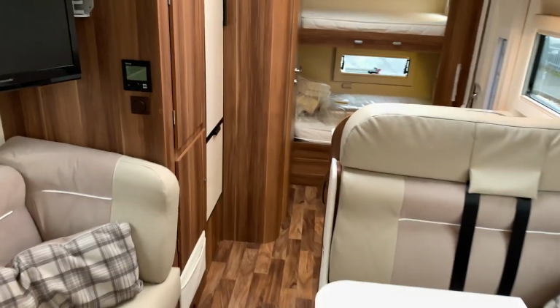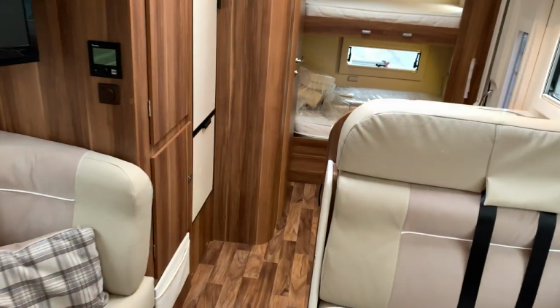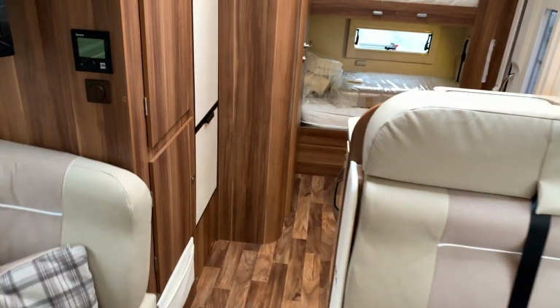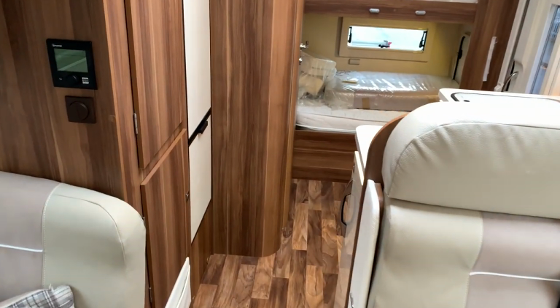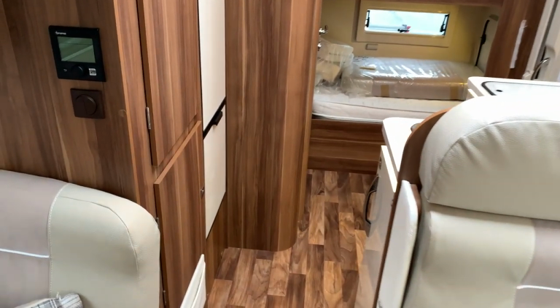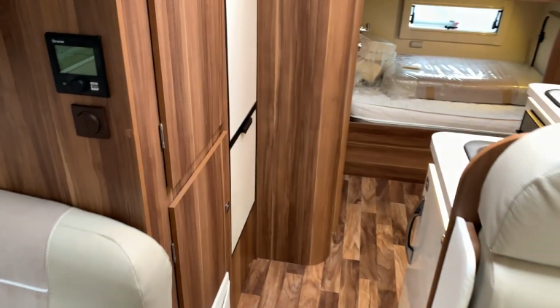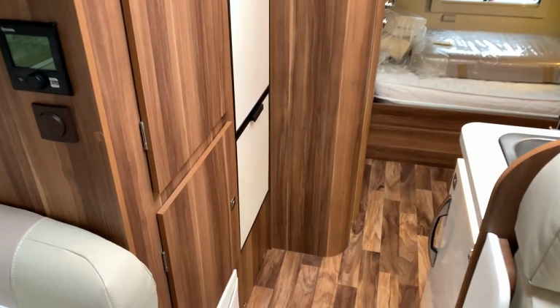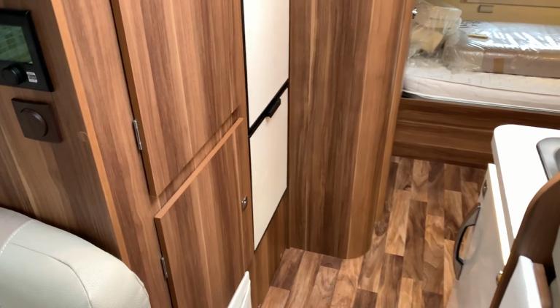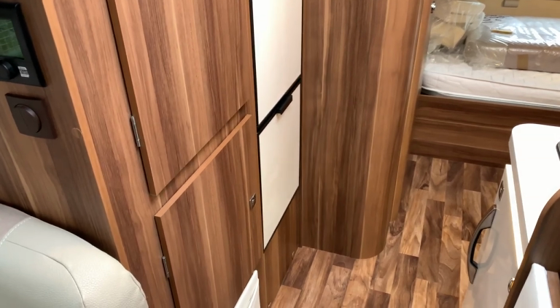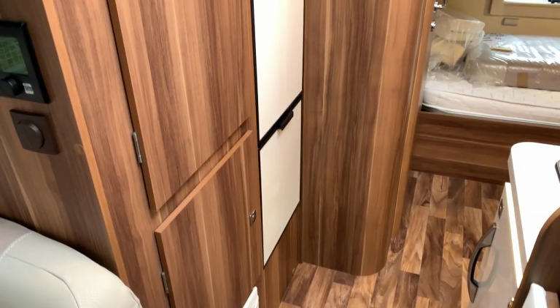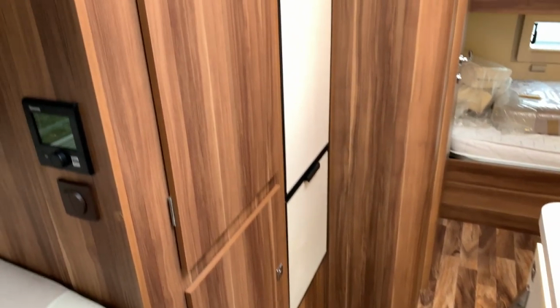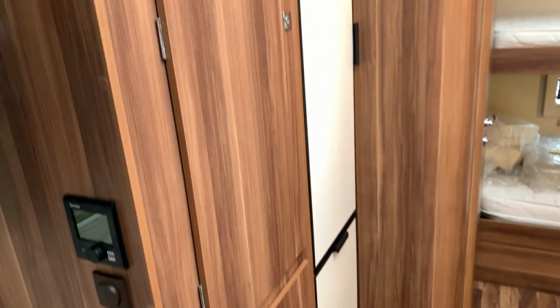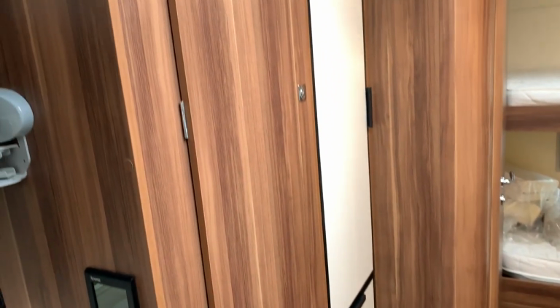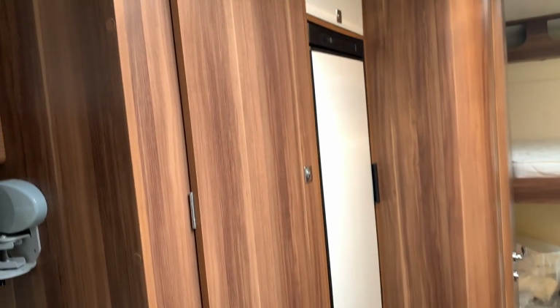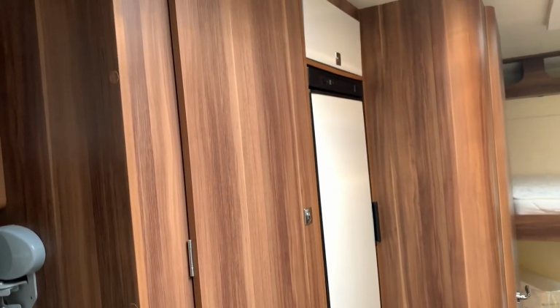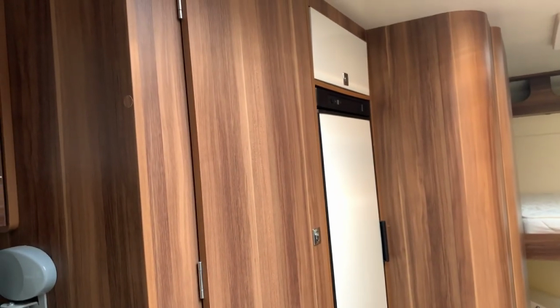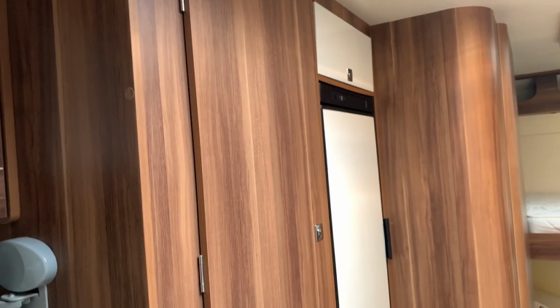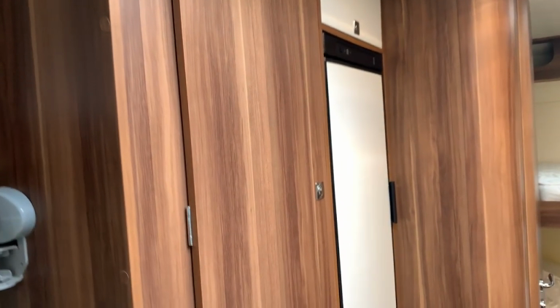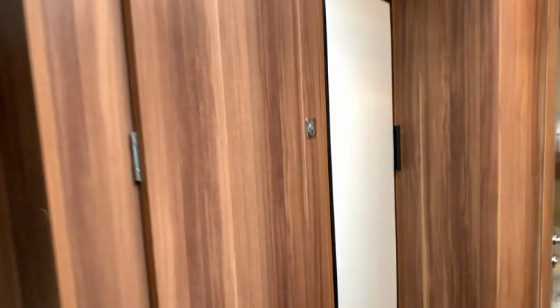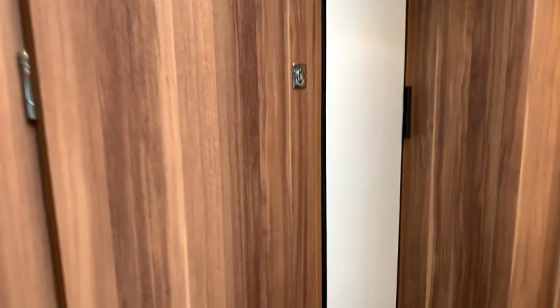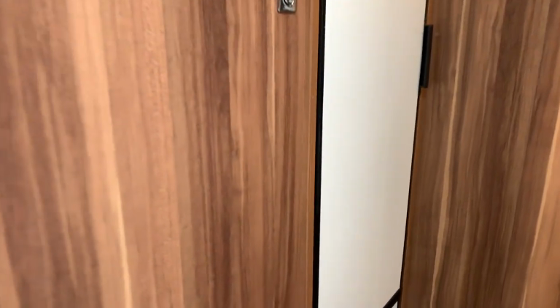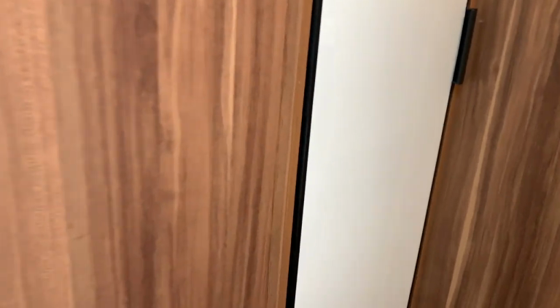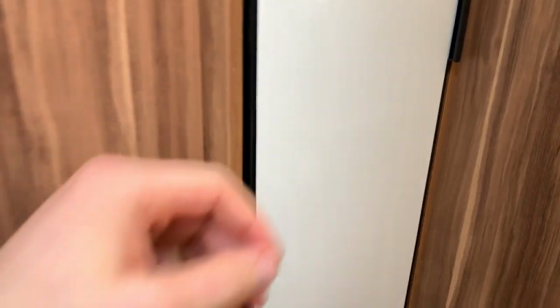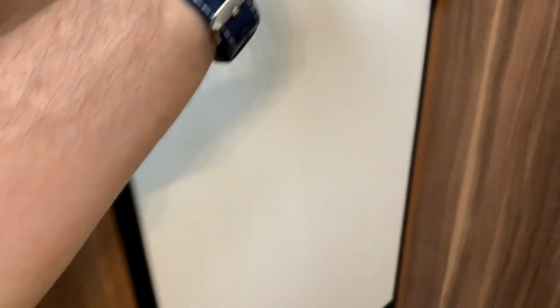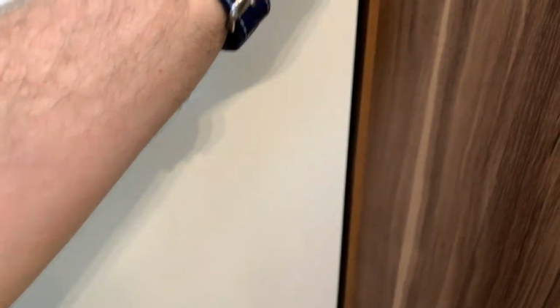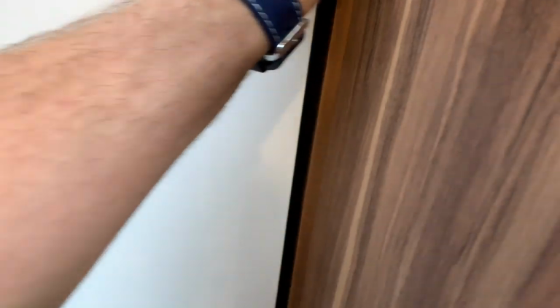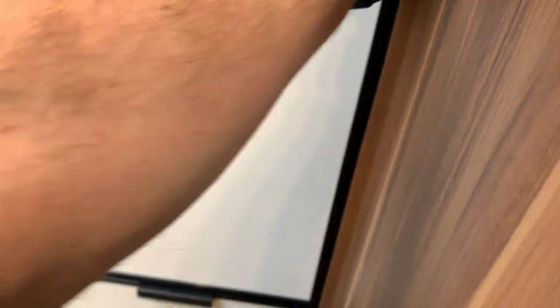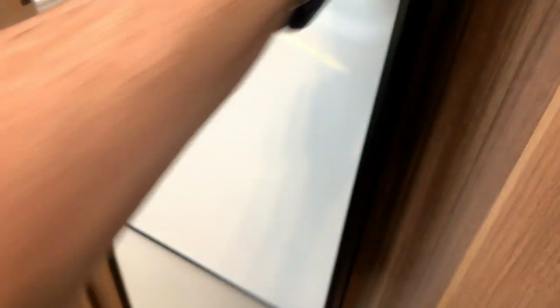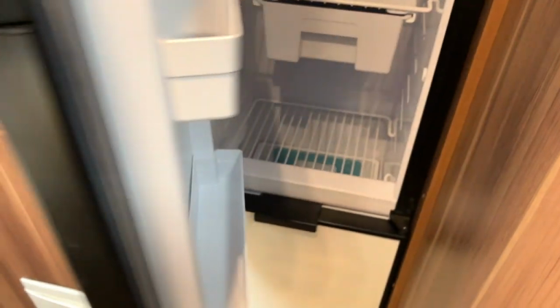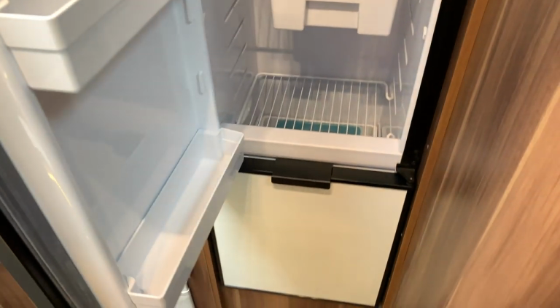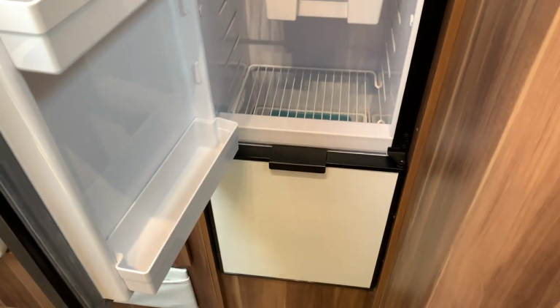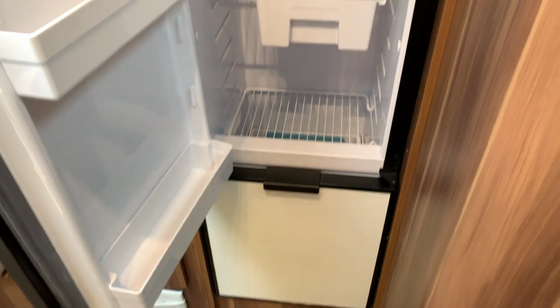On the other side of the kitchen we have wardrobe space and a nice slimline full-length fridge freezer.